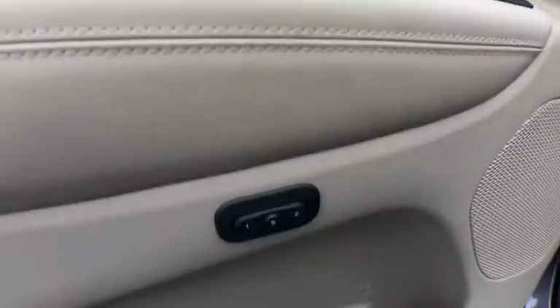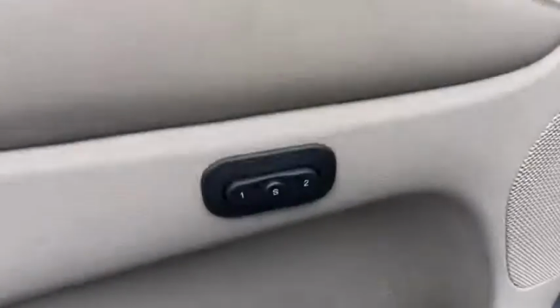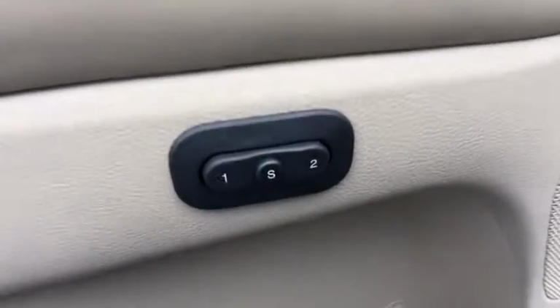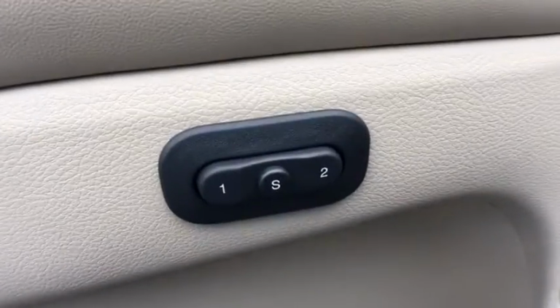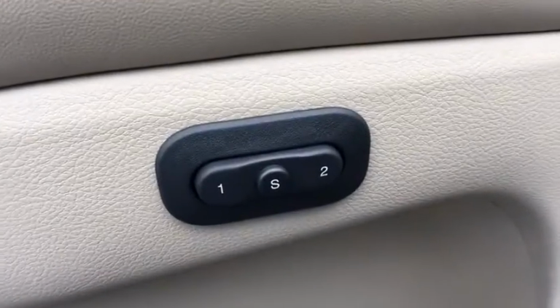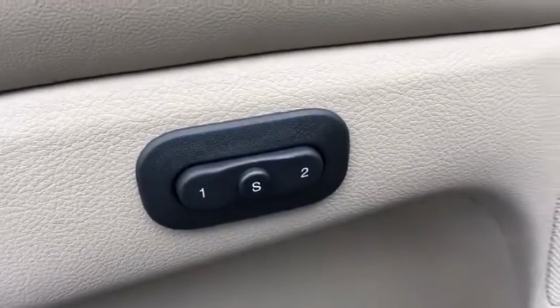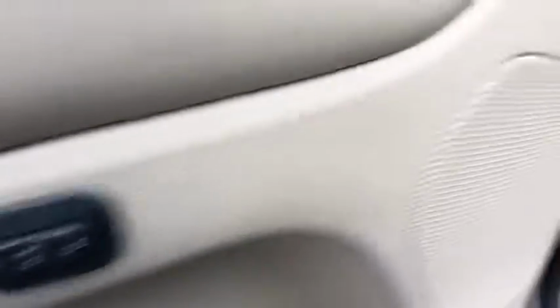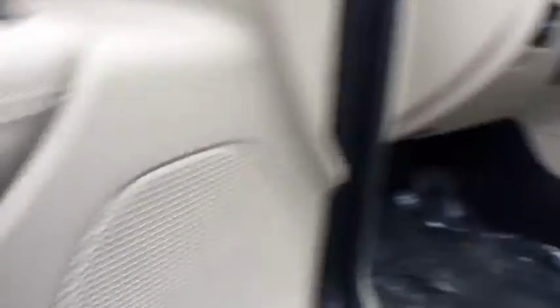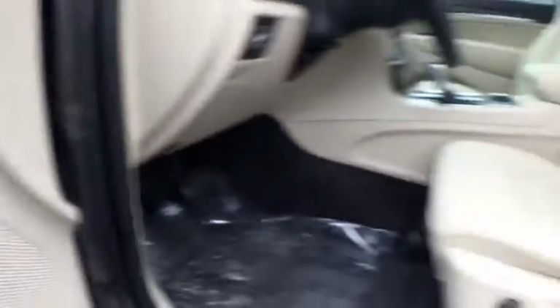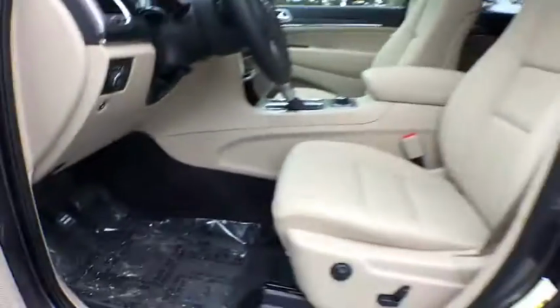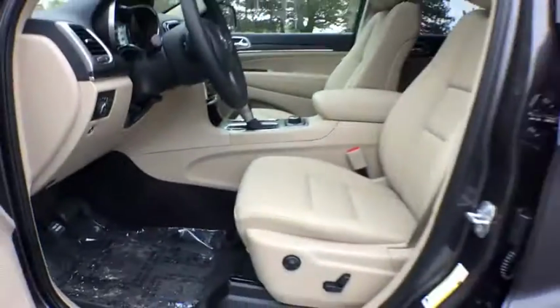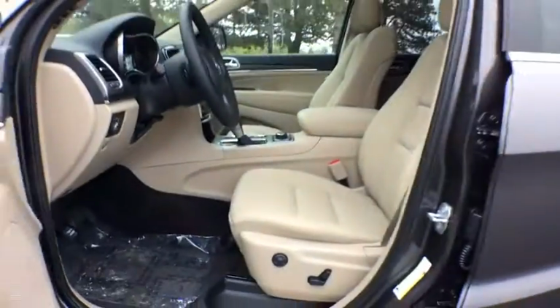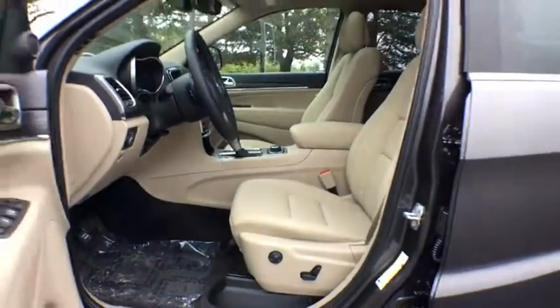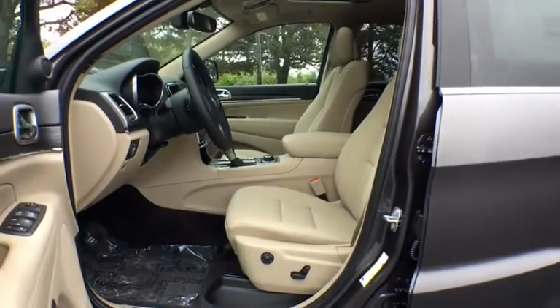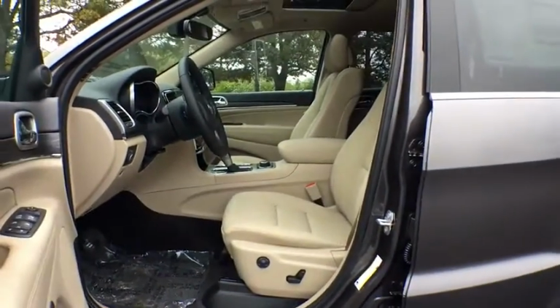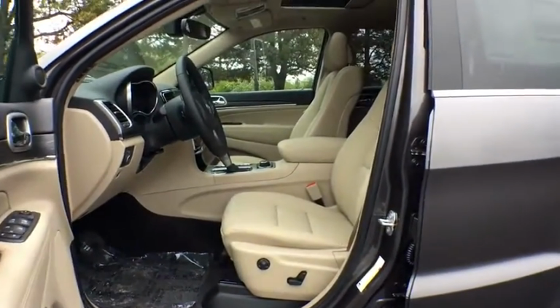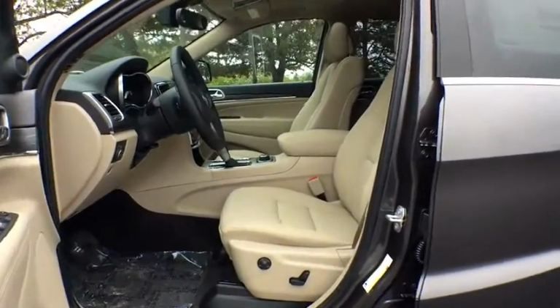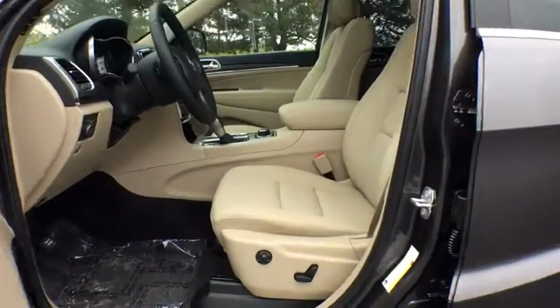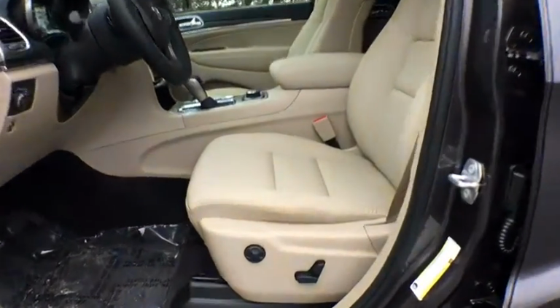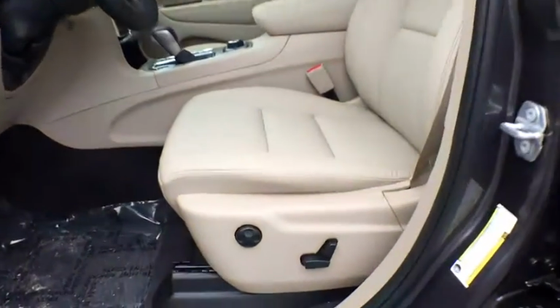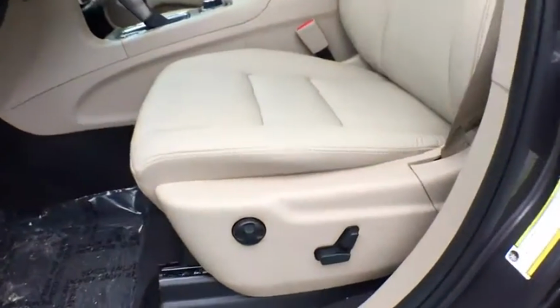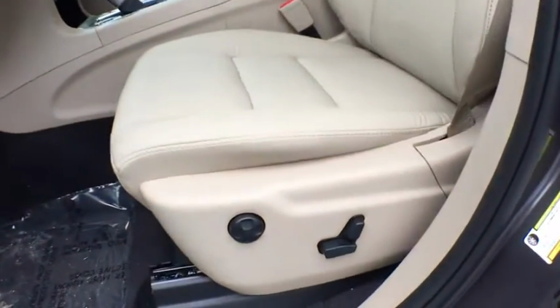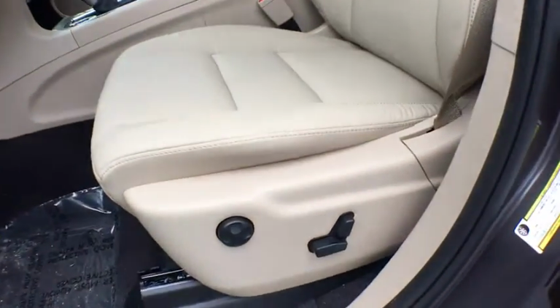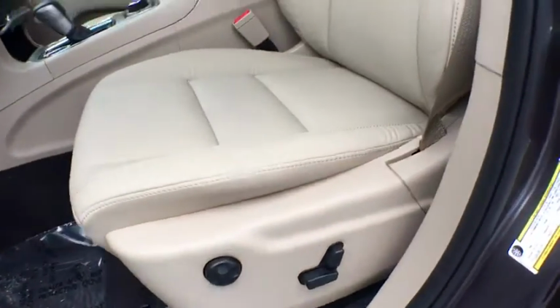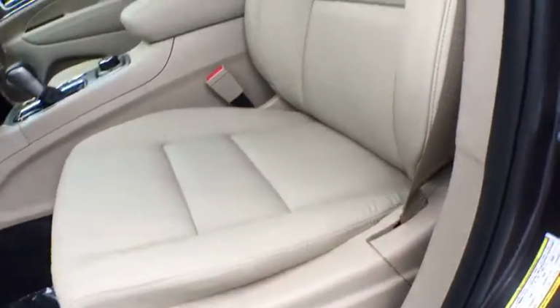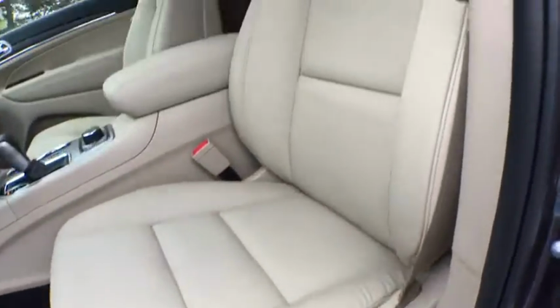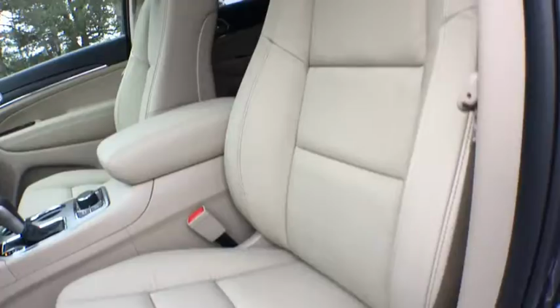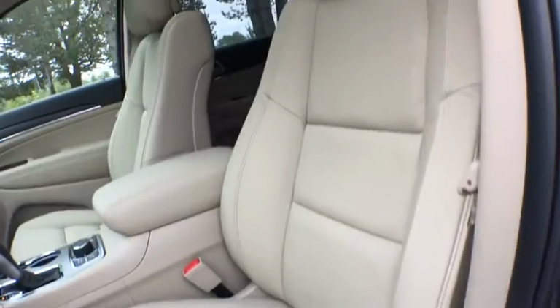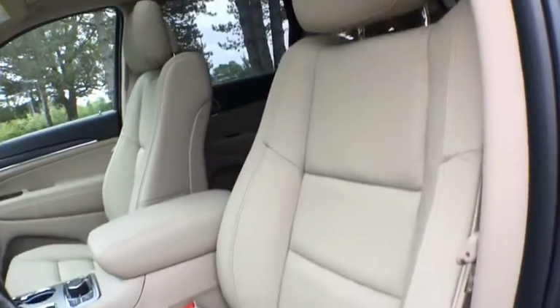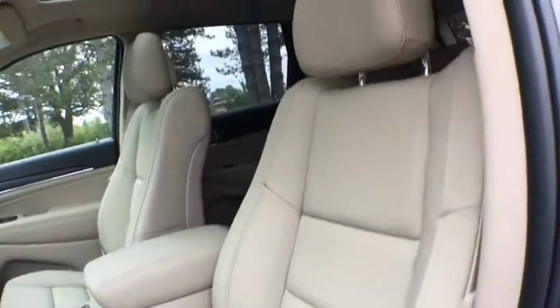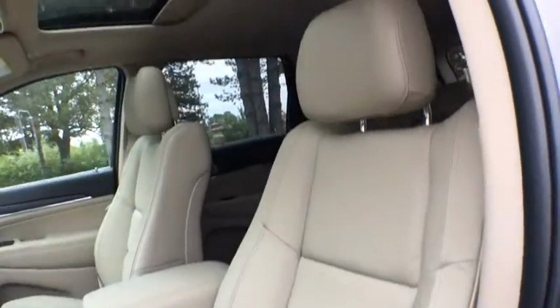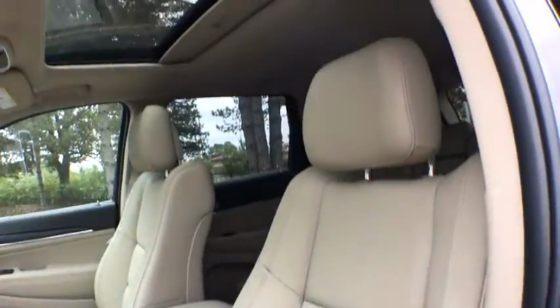Leather wrapped steering wheel, power steering, adjustable steering wheel, four-wheel disc brakes, auto dimming rear view mirror, keyless start, cruise control.